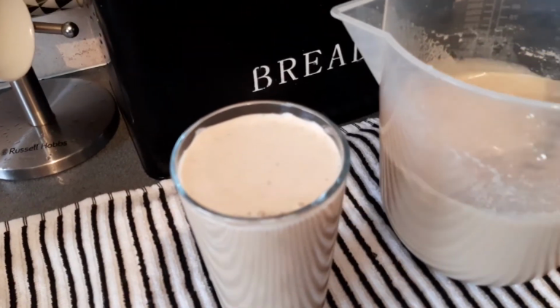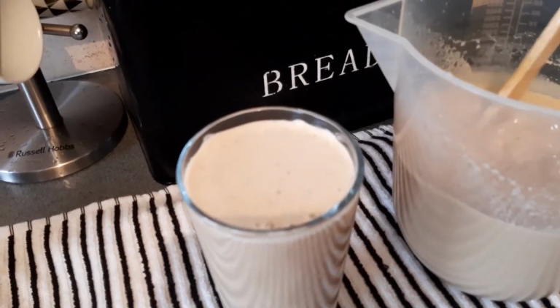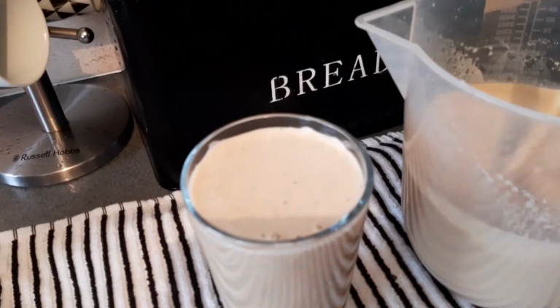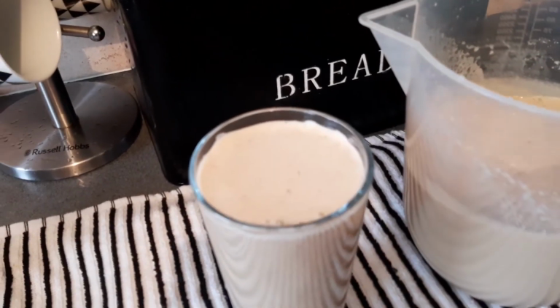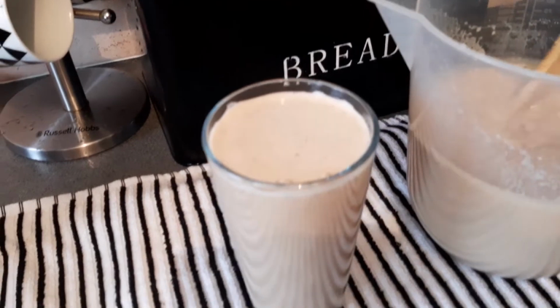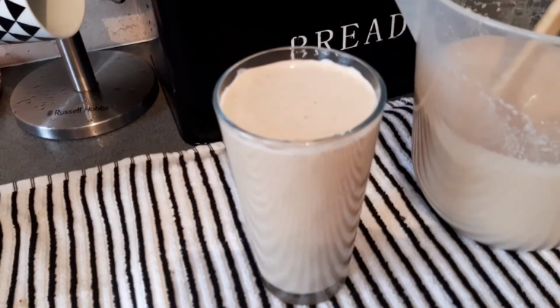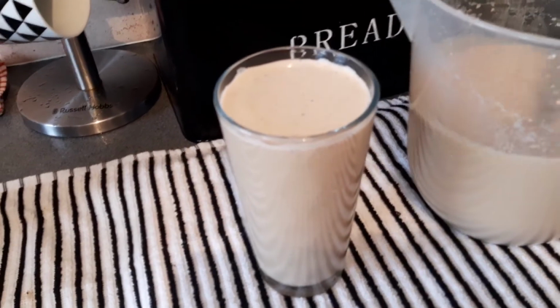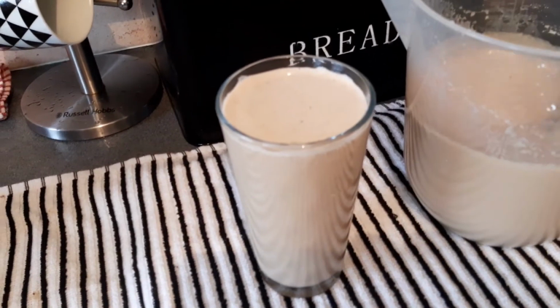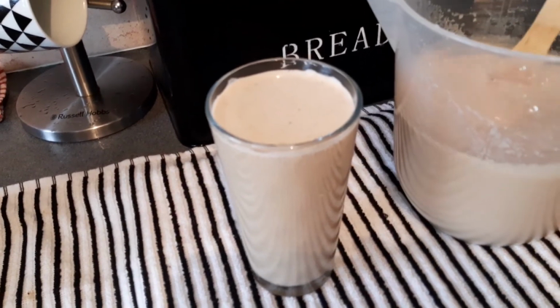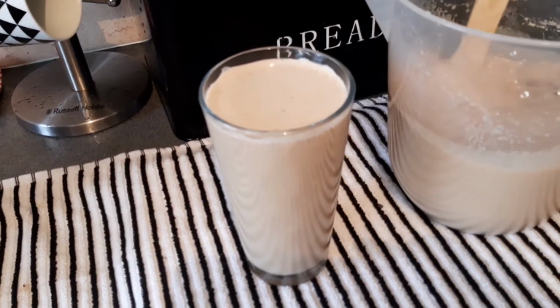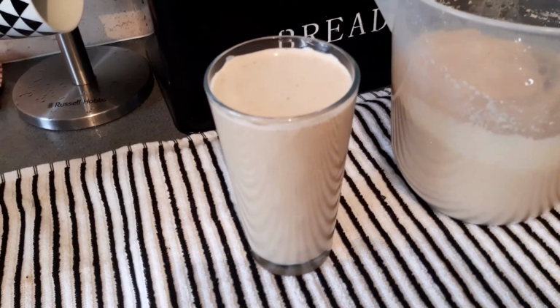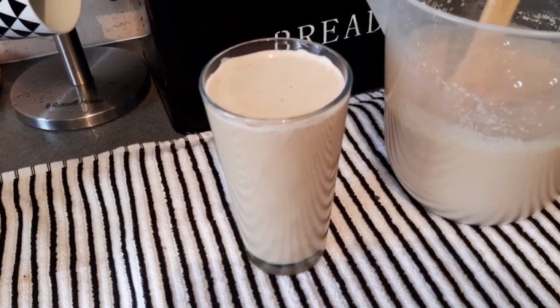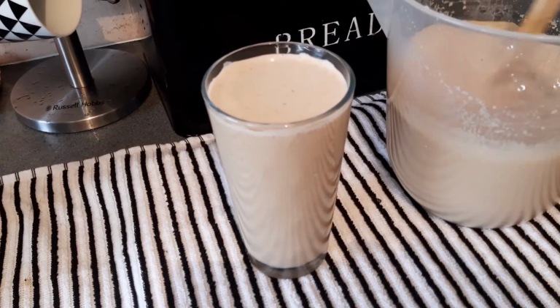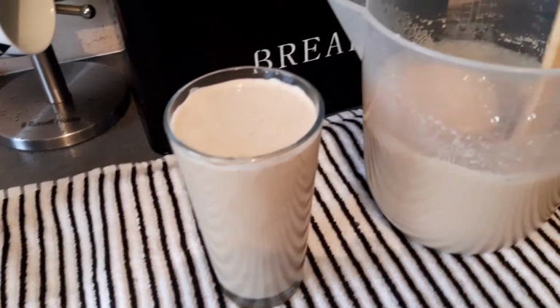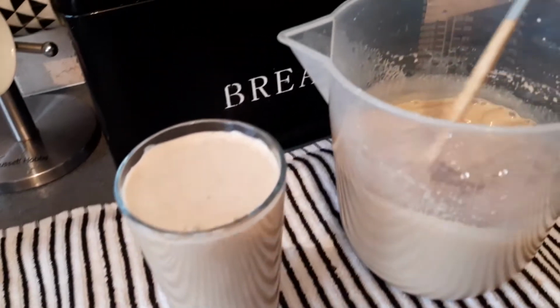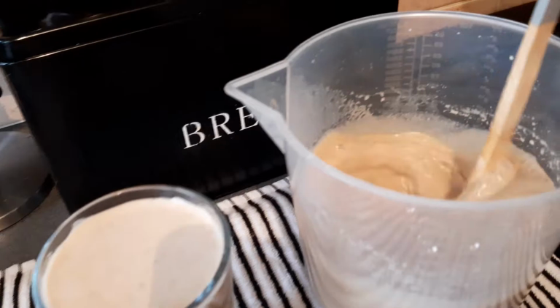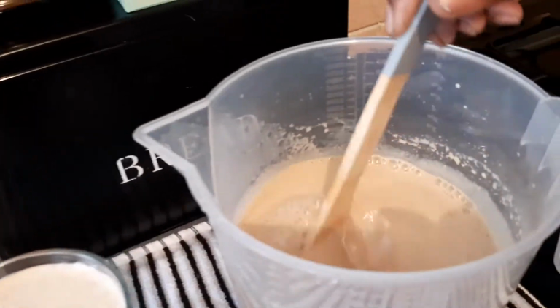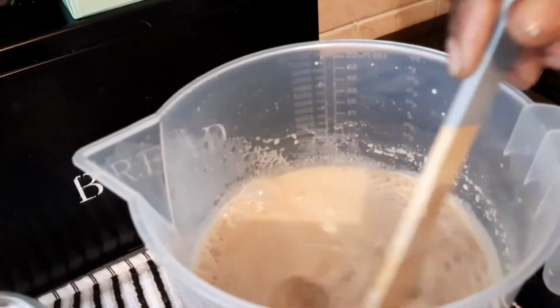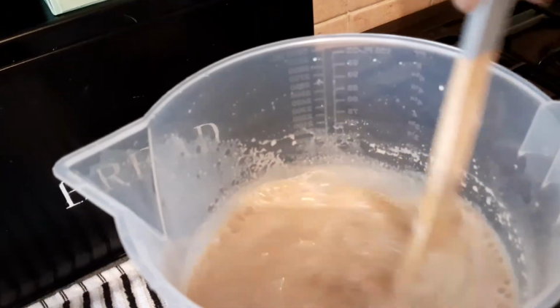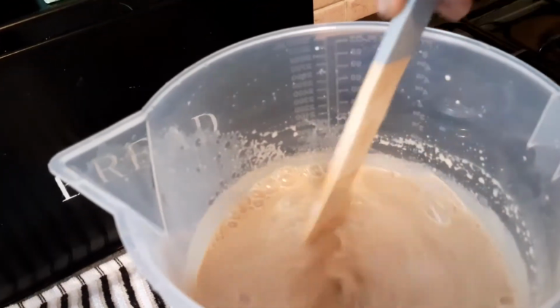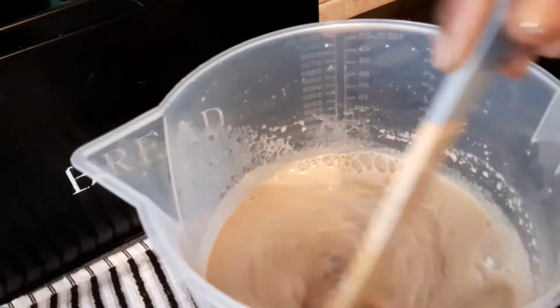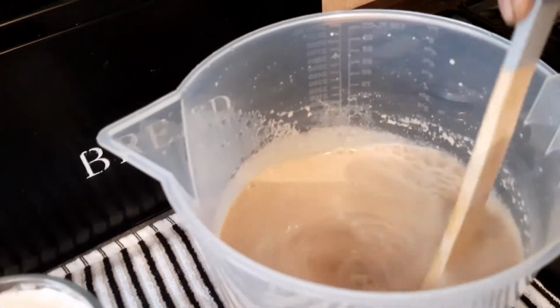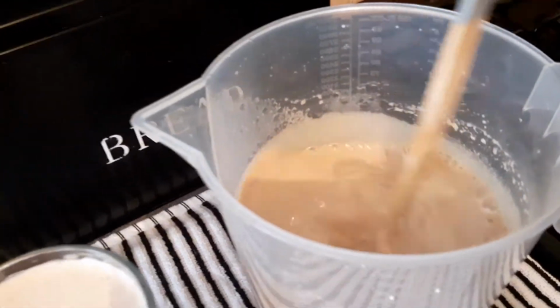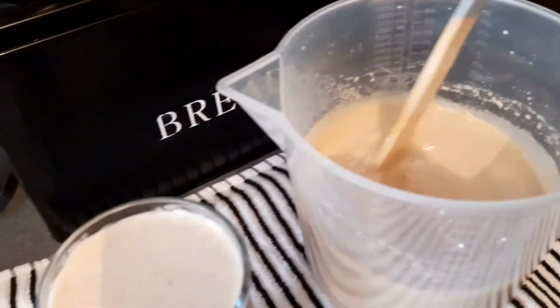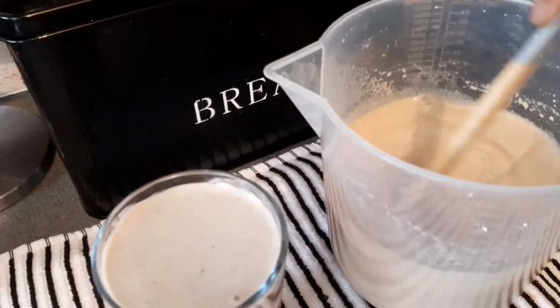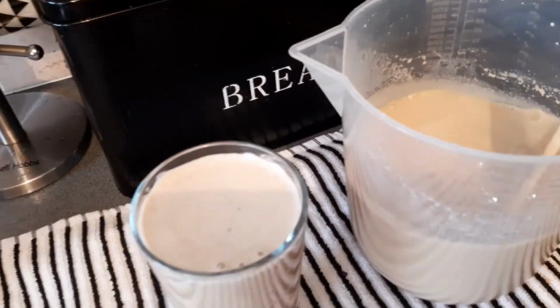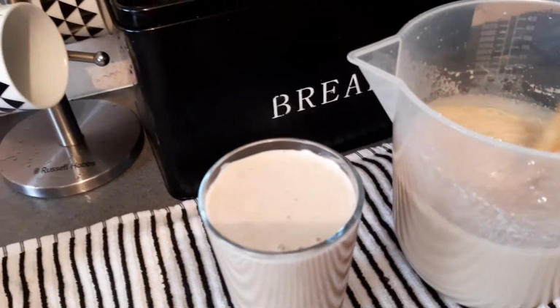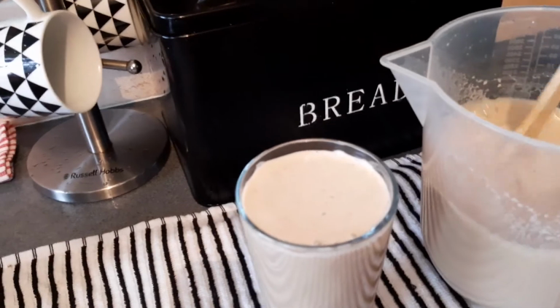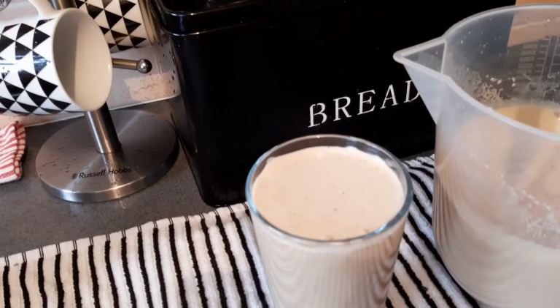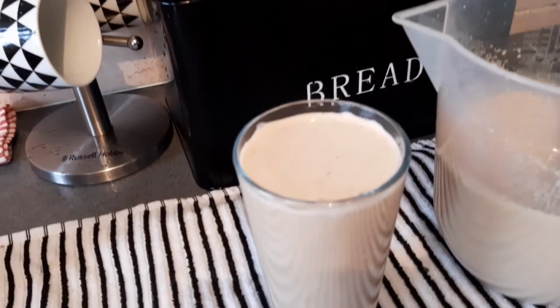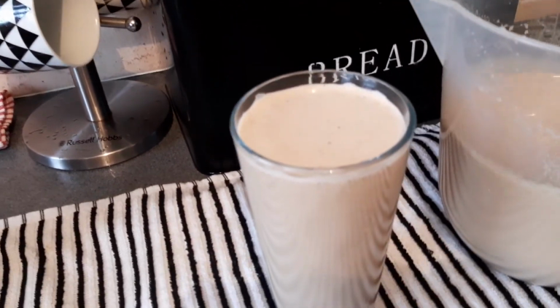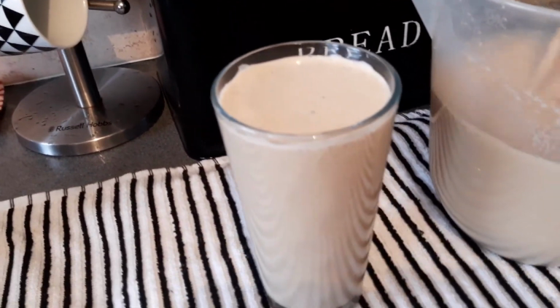You can see the nutmeg settled on top of your drink — it is very nice. The person who told me to make a Guinness punch, you can see it's done. Thank you very much for watching the channel, I really appreciate it.